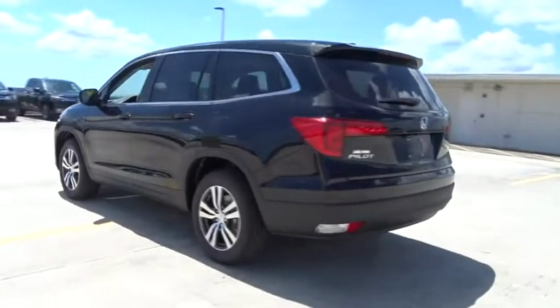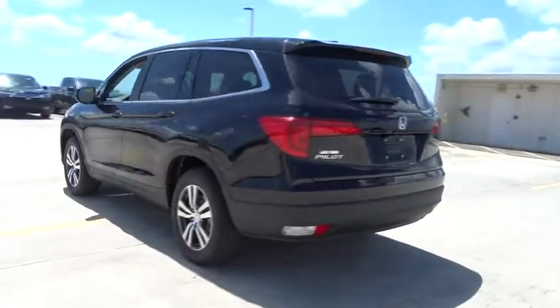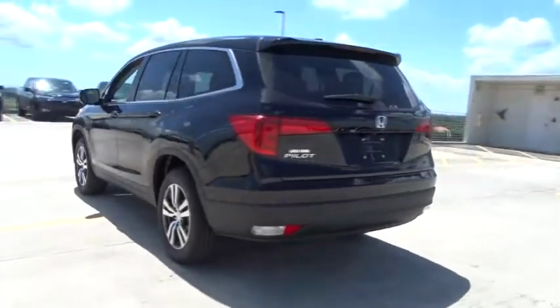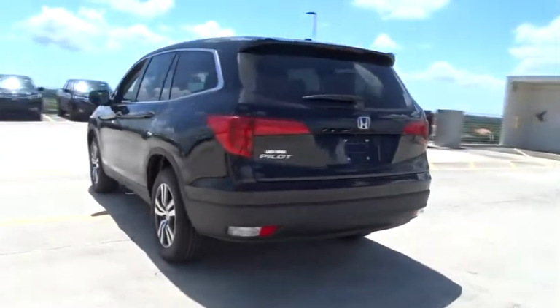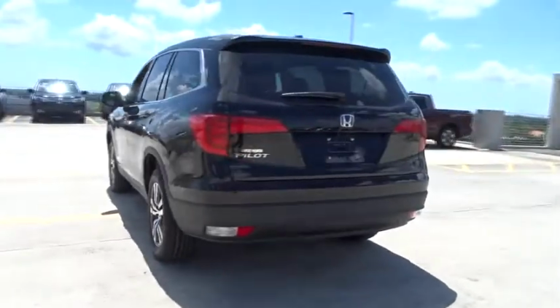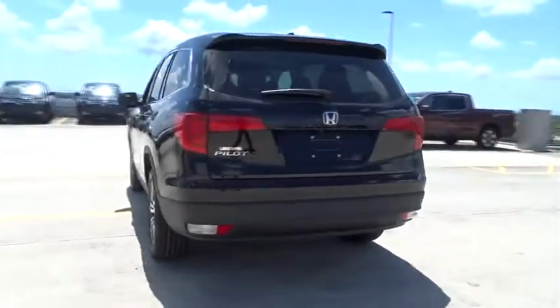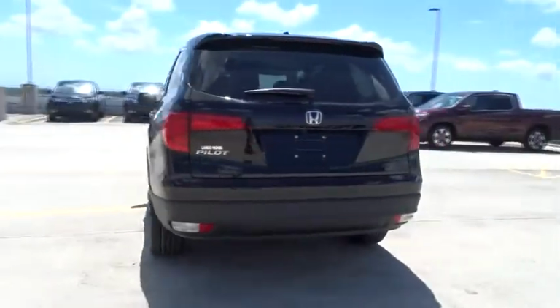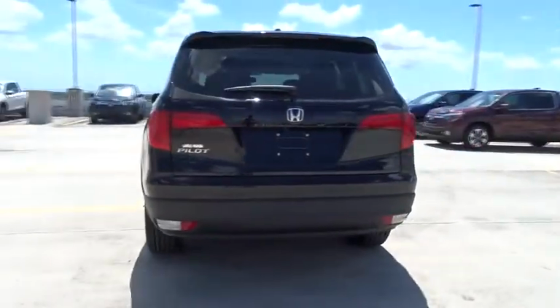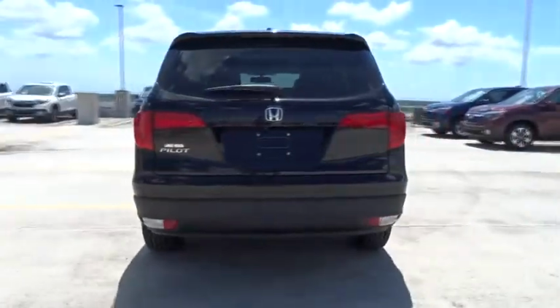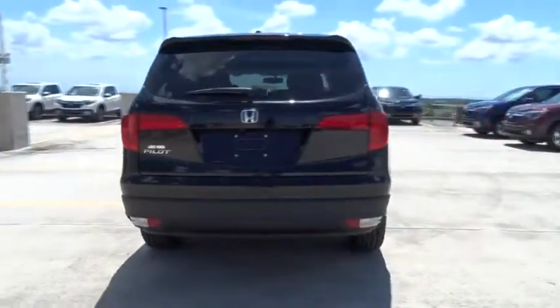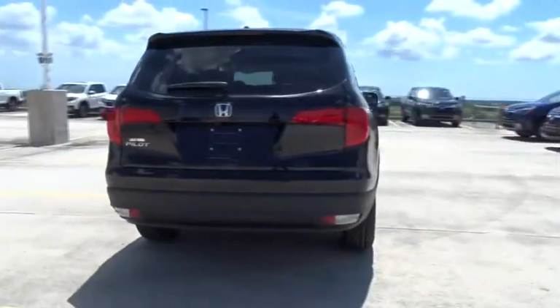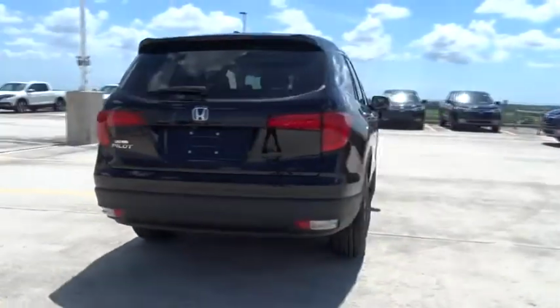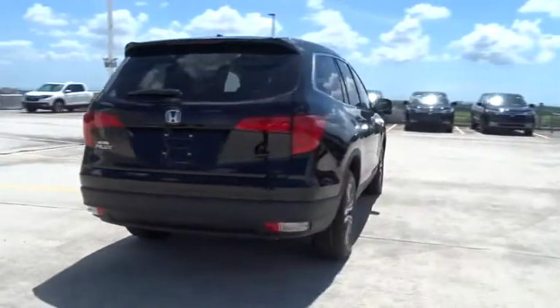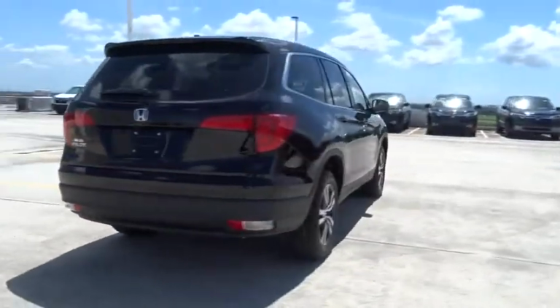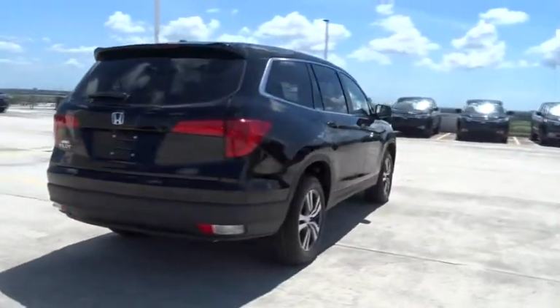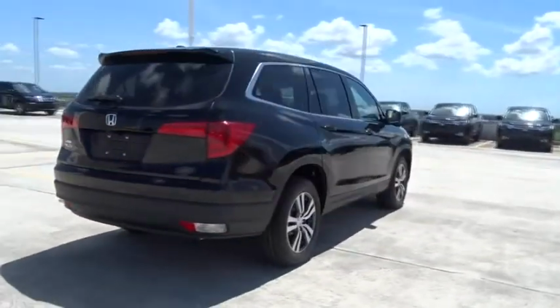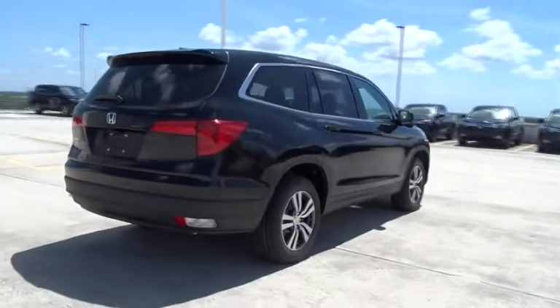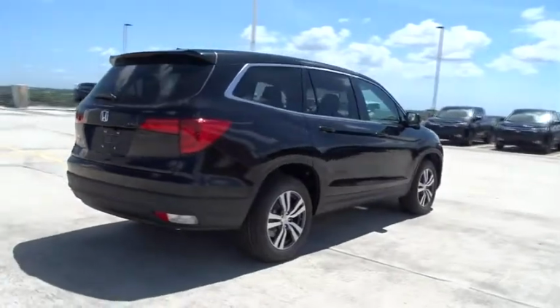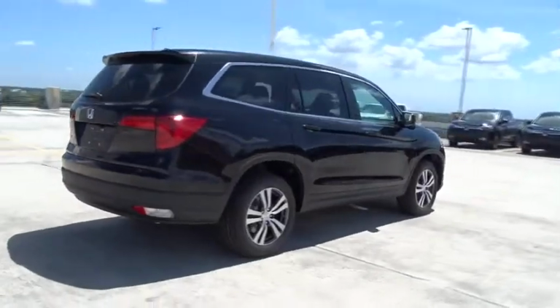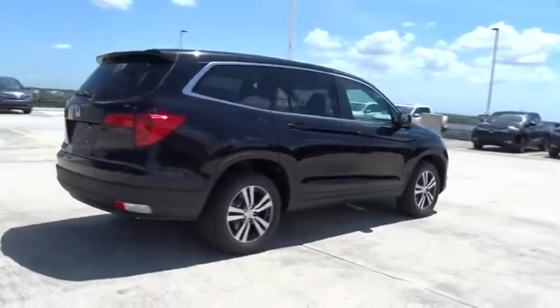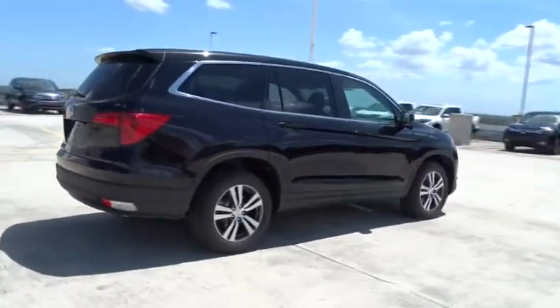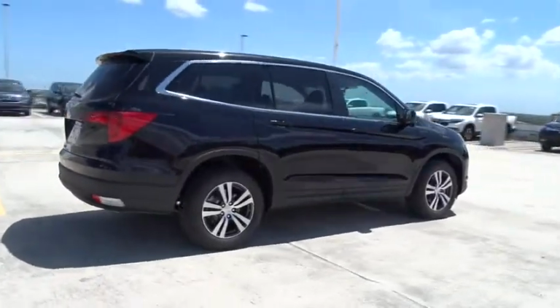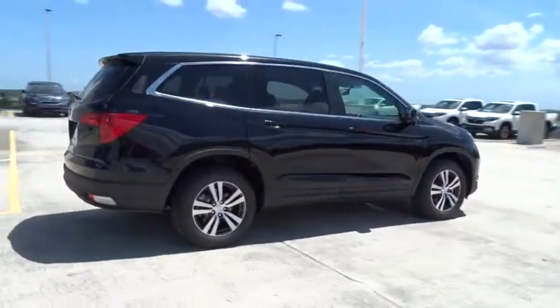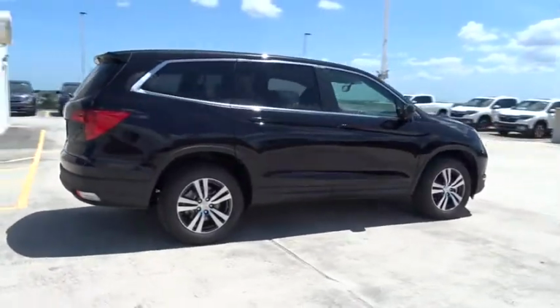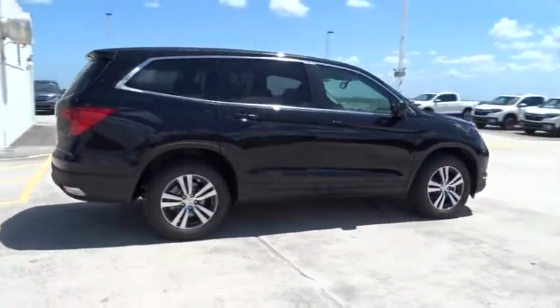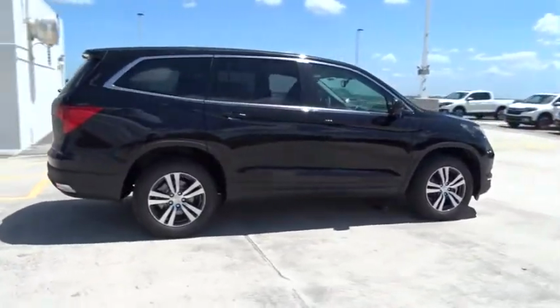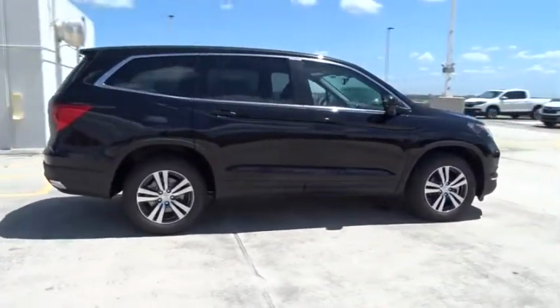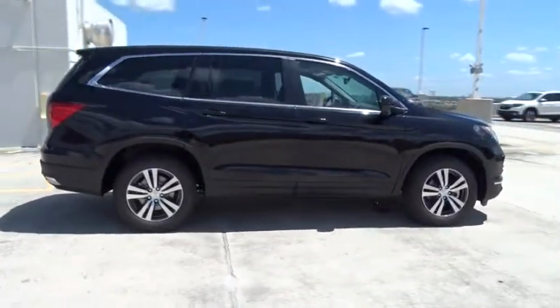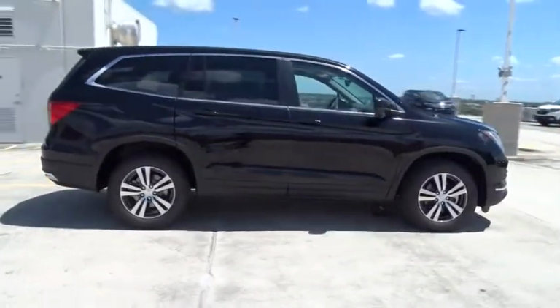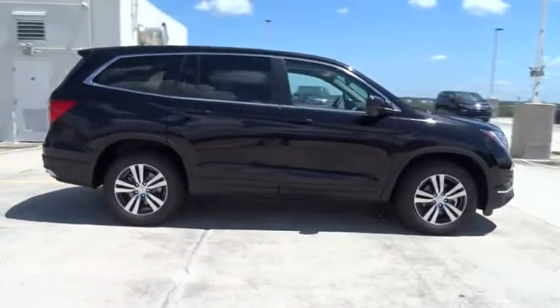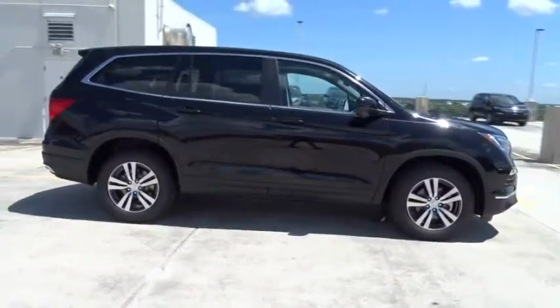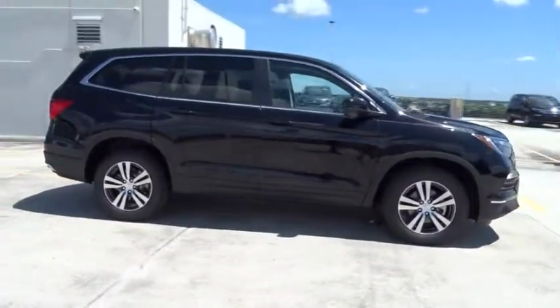Here are some of this vehicle's great options: traction control, stability control, remote engine start, Bluetooth, front wheel drive, automatic transmission, cruise control.